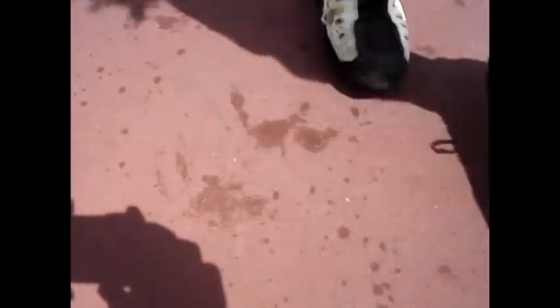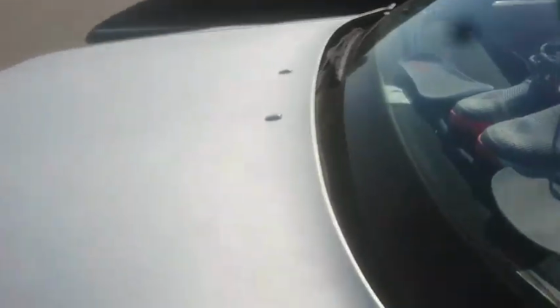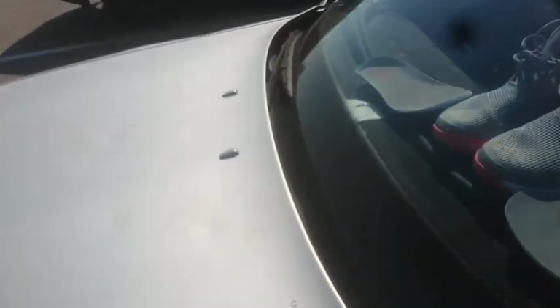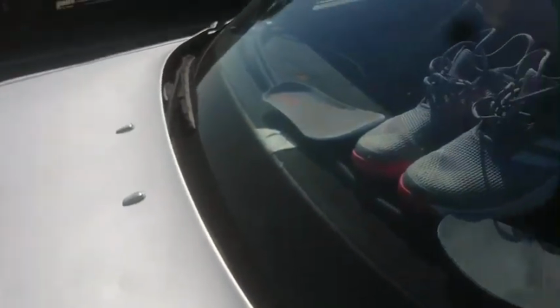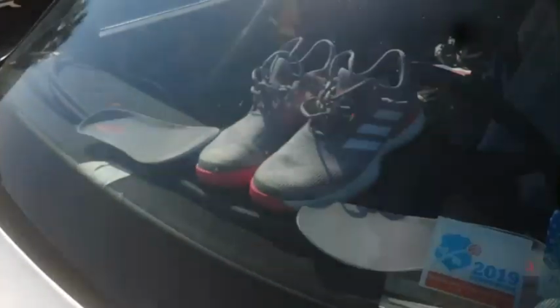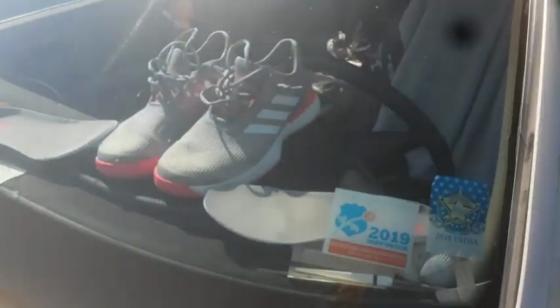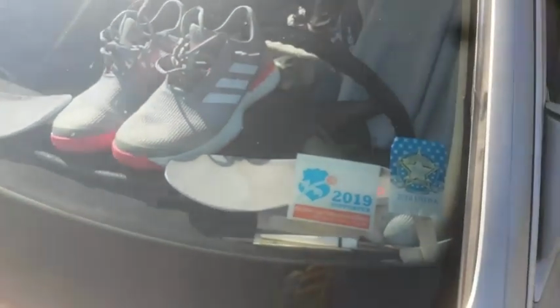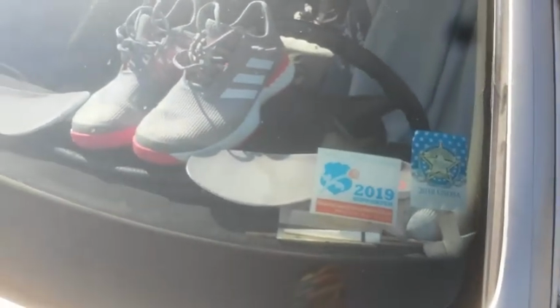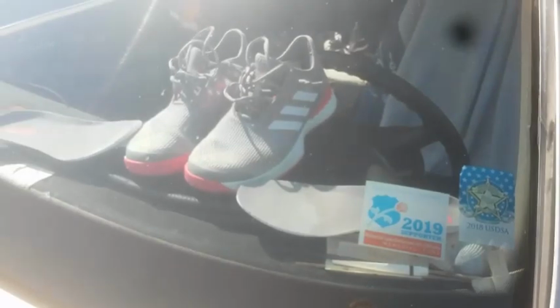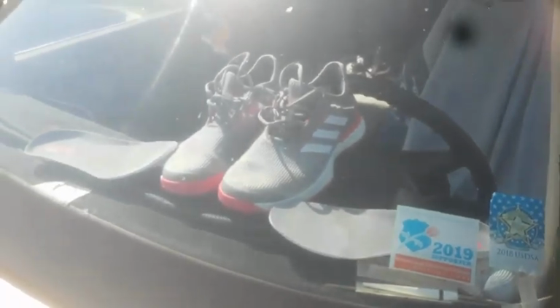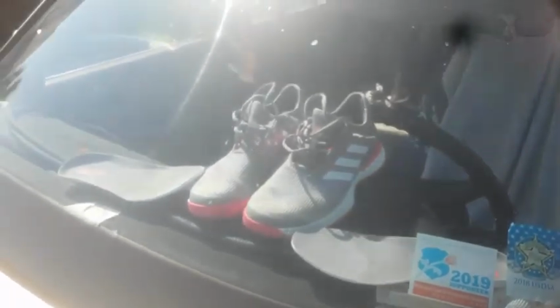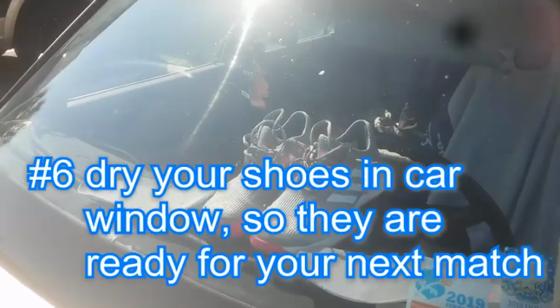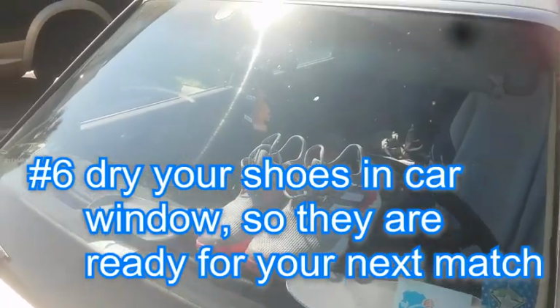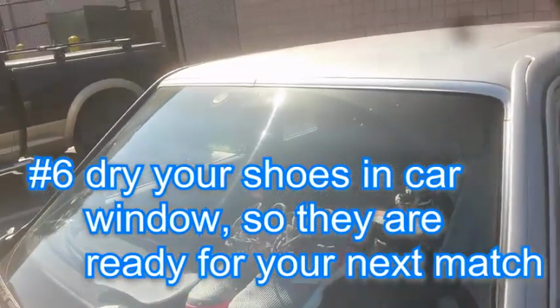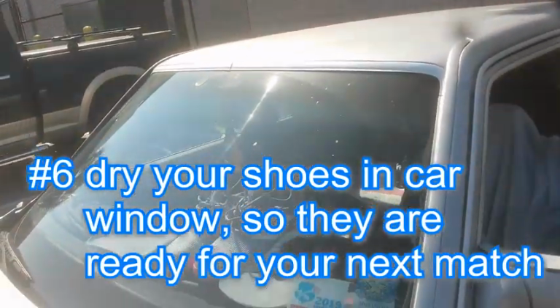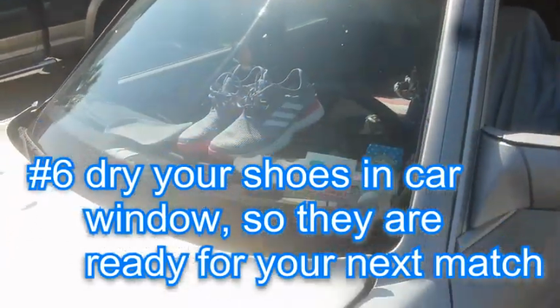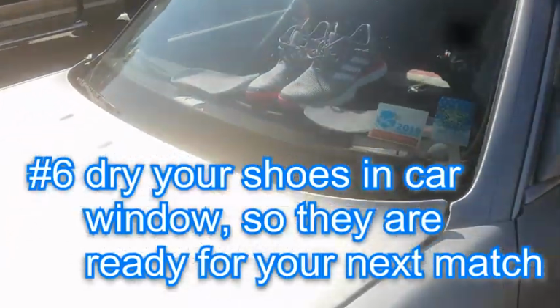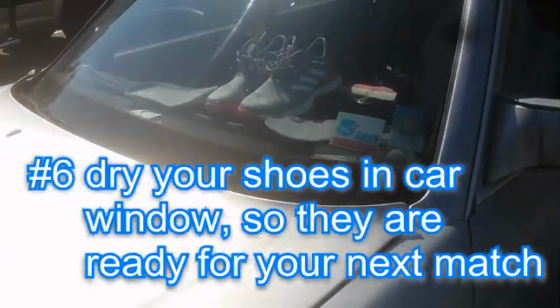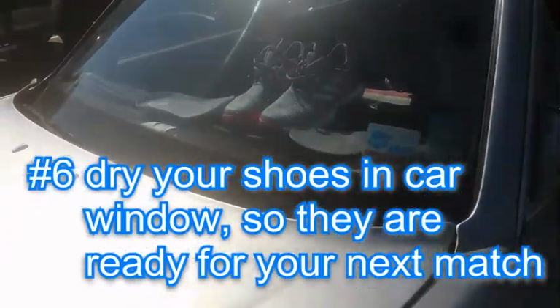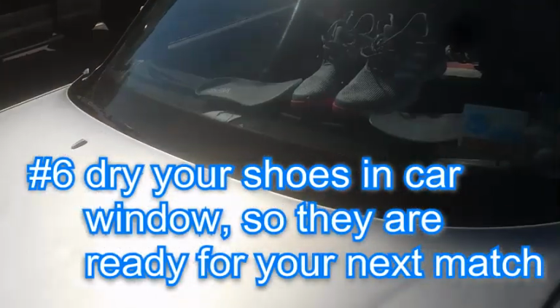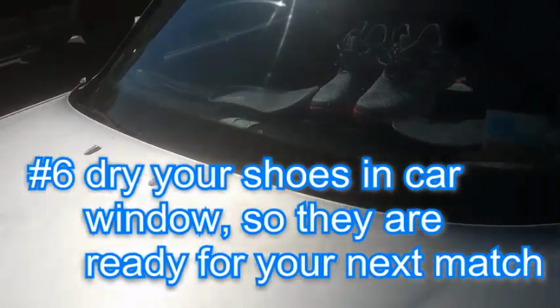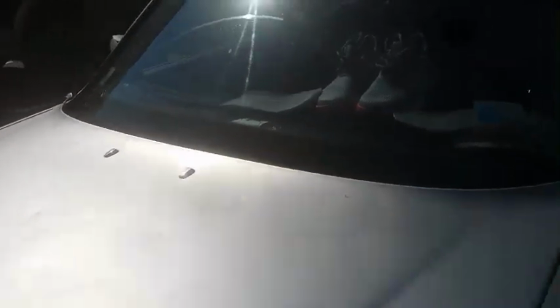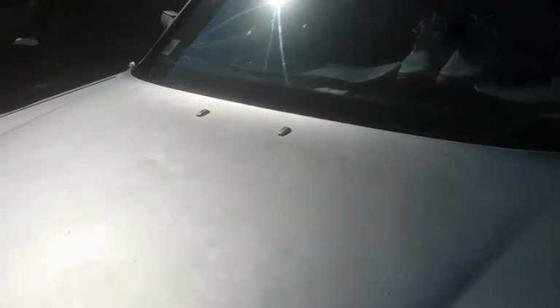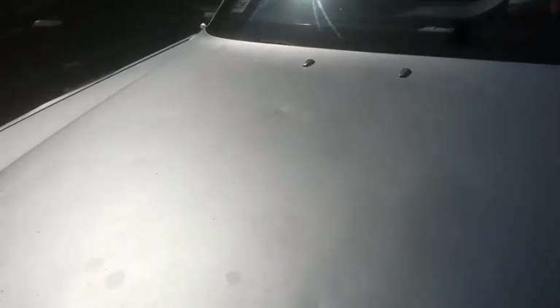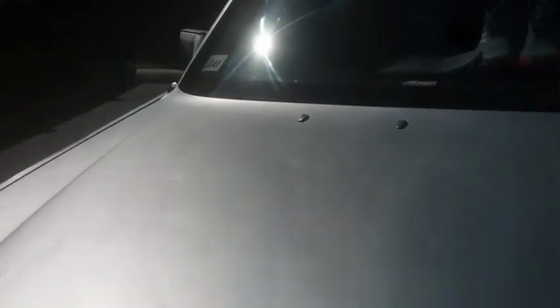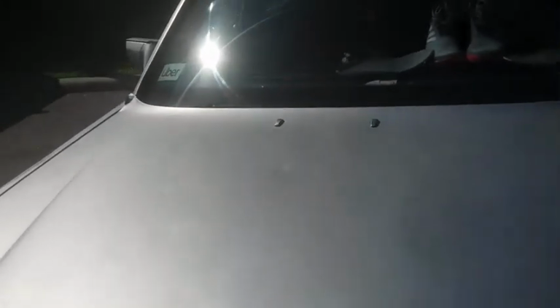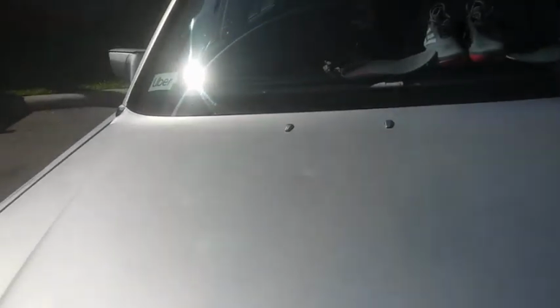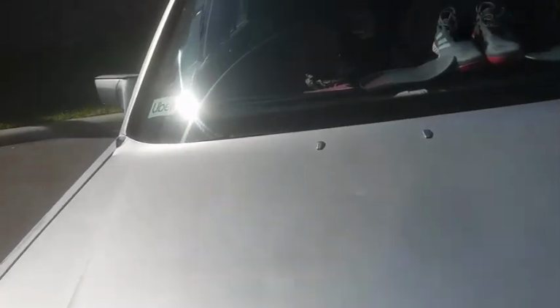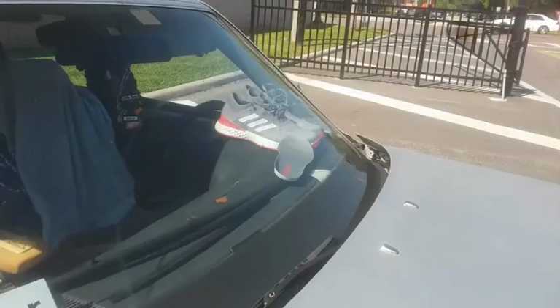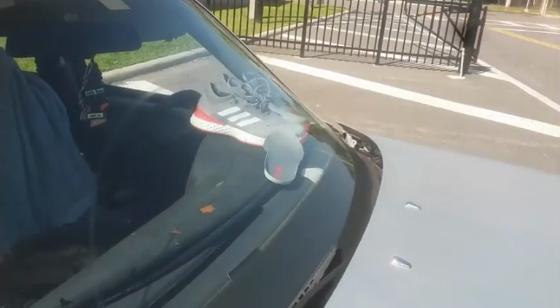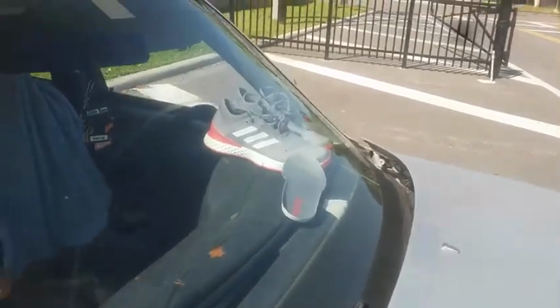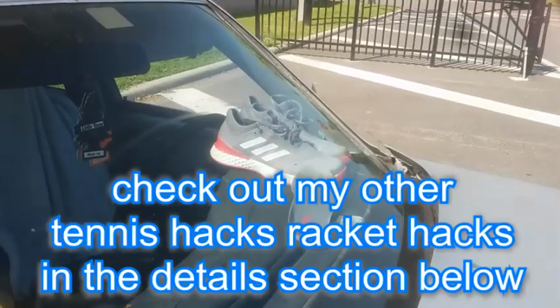So park in the sun. Take the soles out and it's in the oven — the car window. So you're on tour, you got your rental car, you can do it. Your own car, I mean, that's up to you. It'll dry quick.